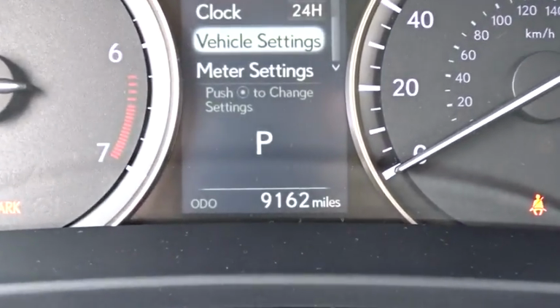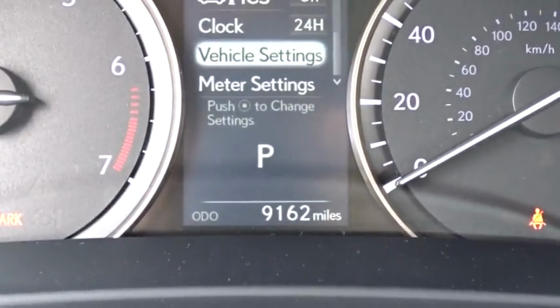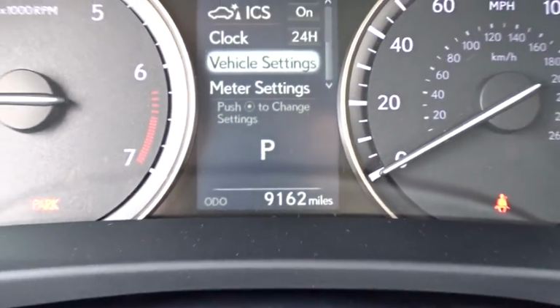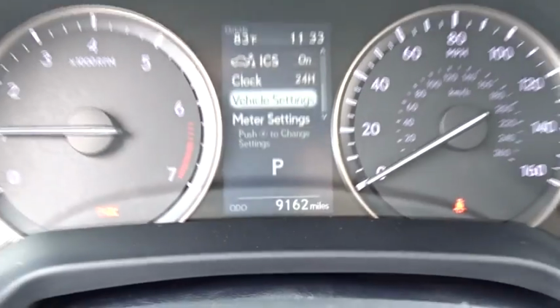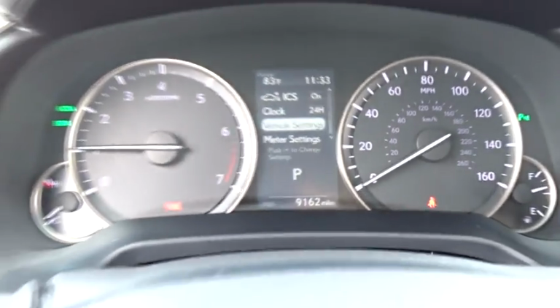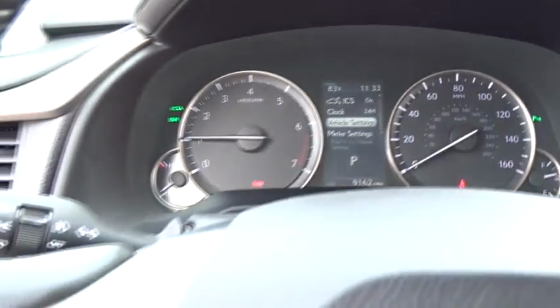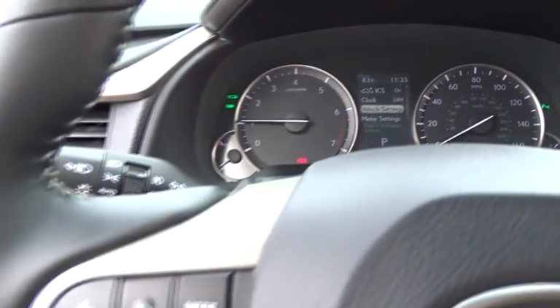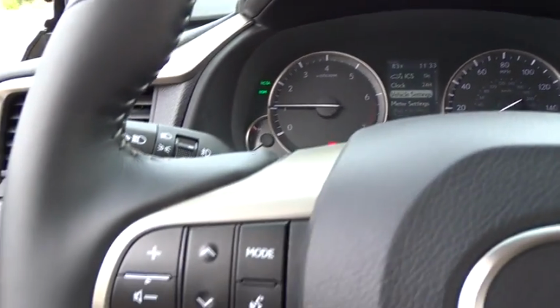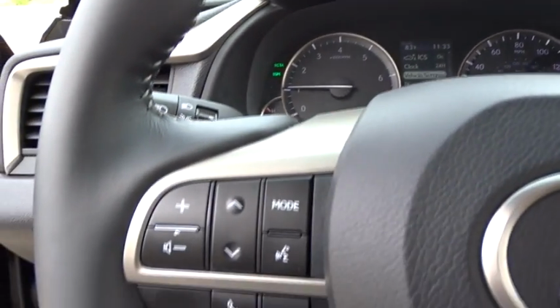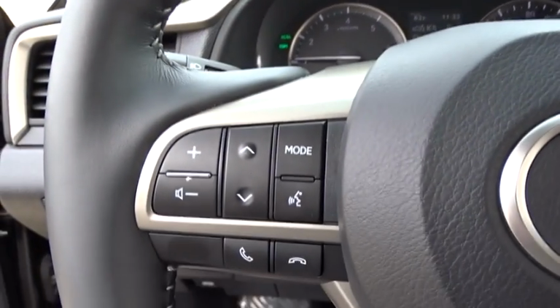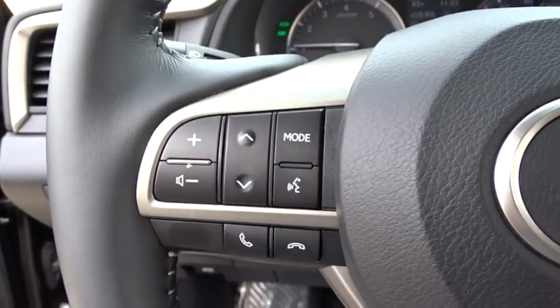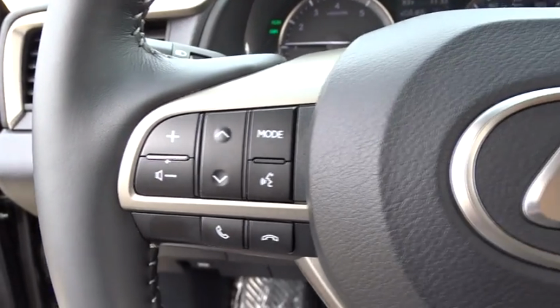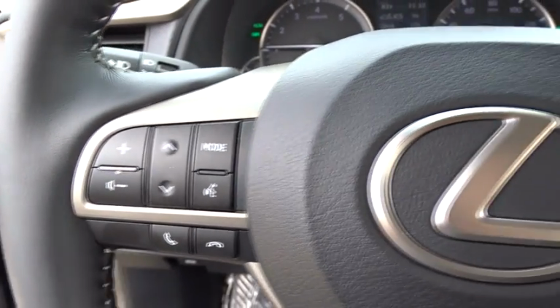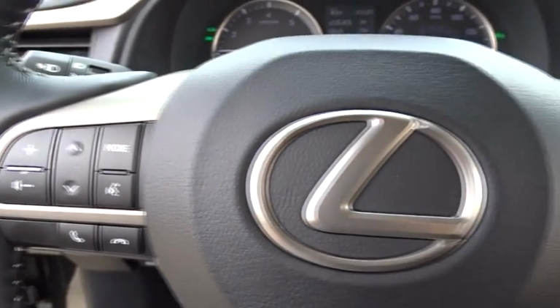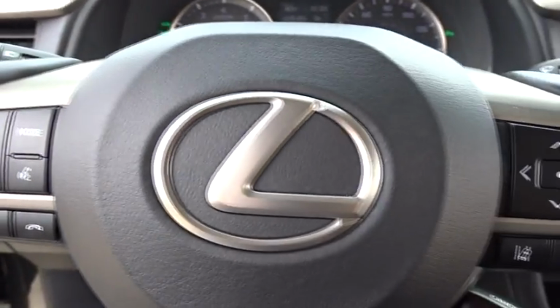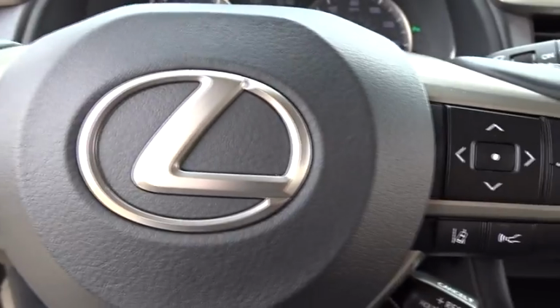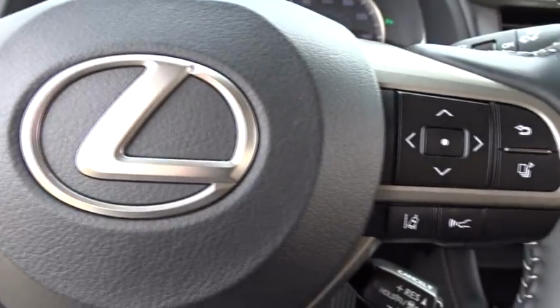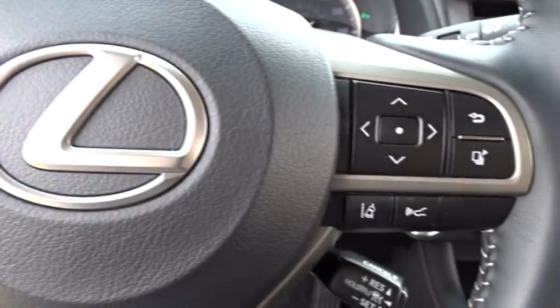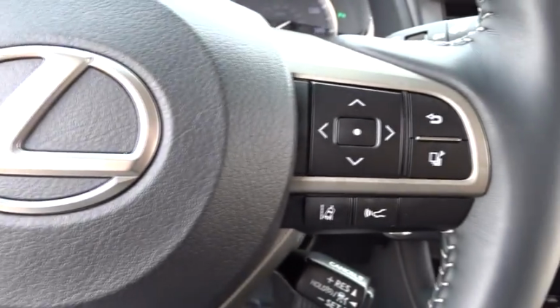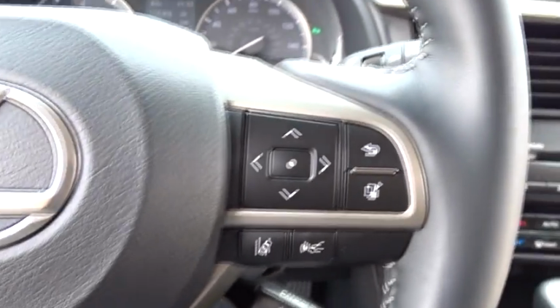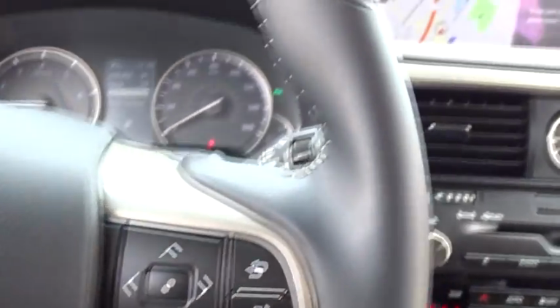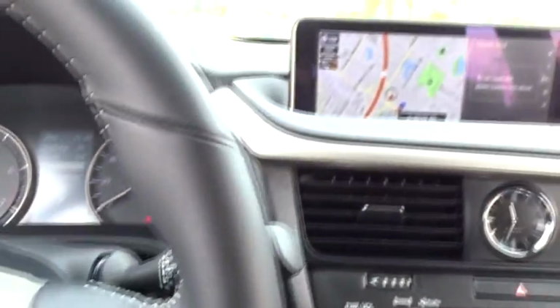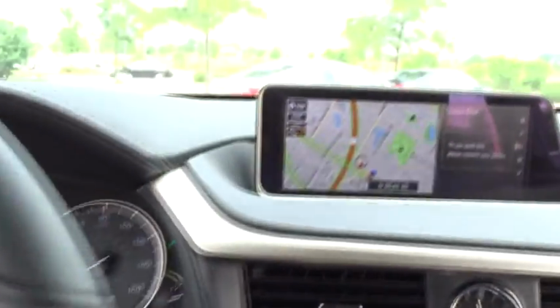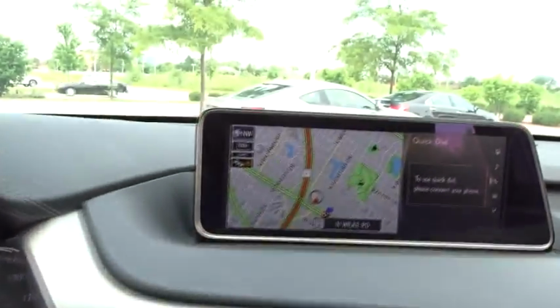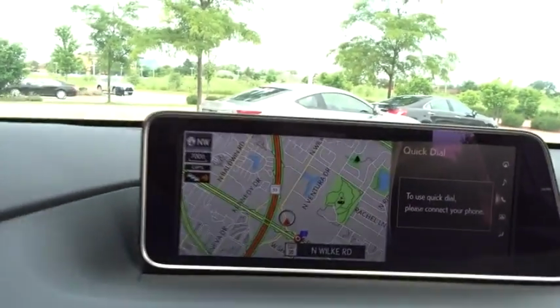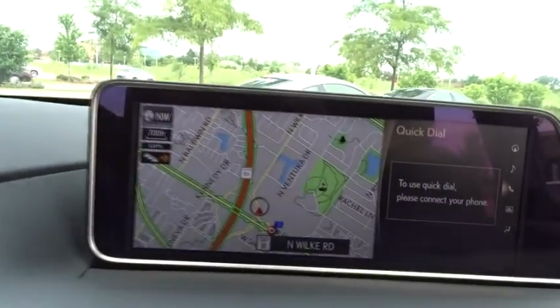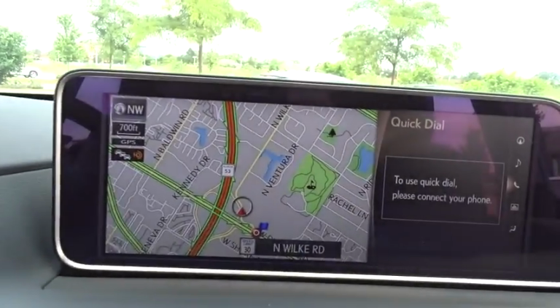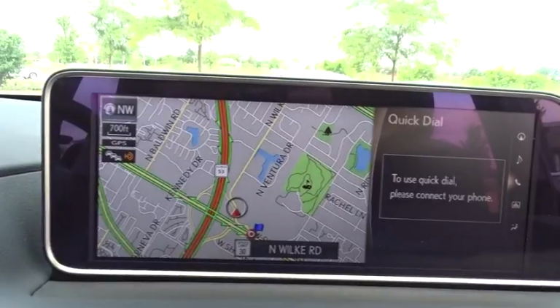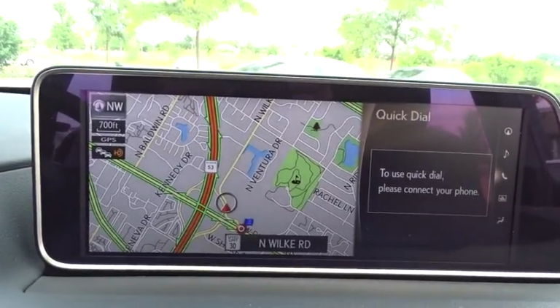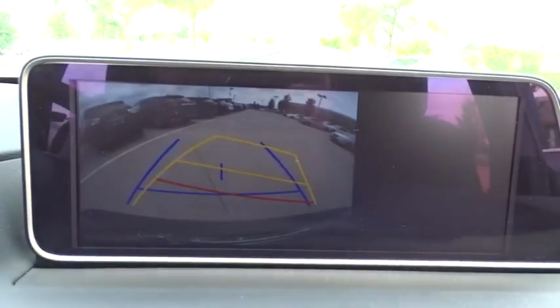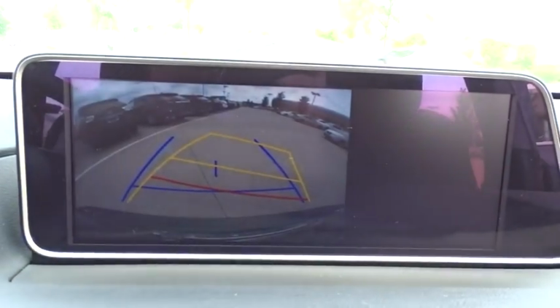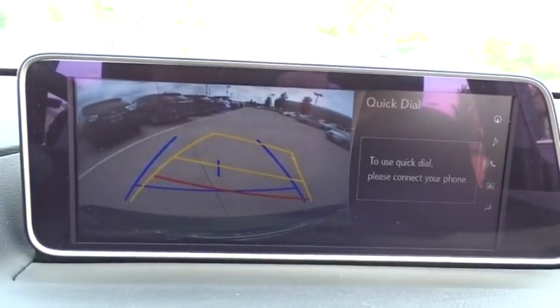Leather wrapped steering wheel, Bluetooth, adjustable steering wheel, power steering, driver airbag, four-wheel disc brakes, hard disc drive media storage, cruise control, auto dimming rear view mirror, PPO, aluminum wheels.